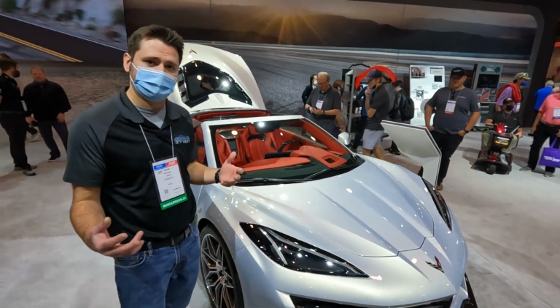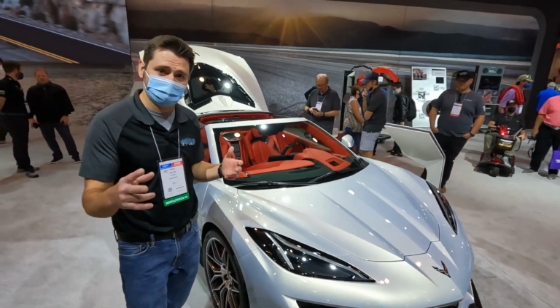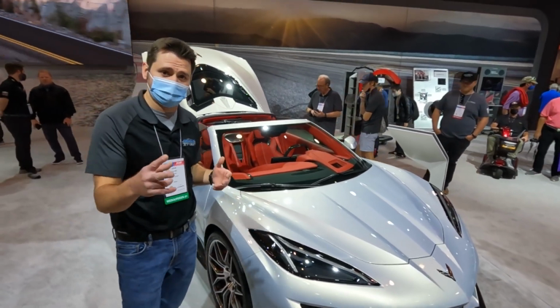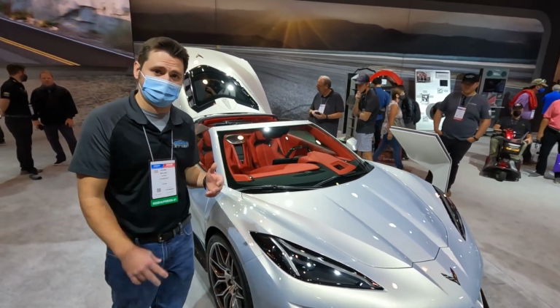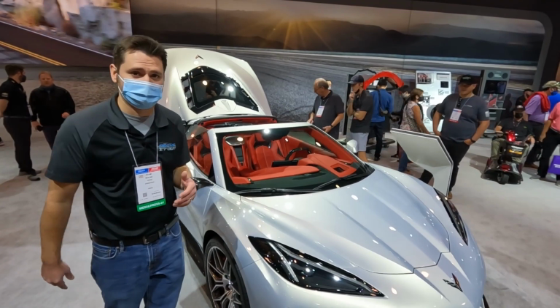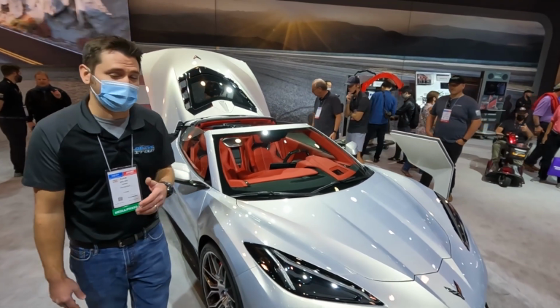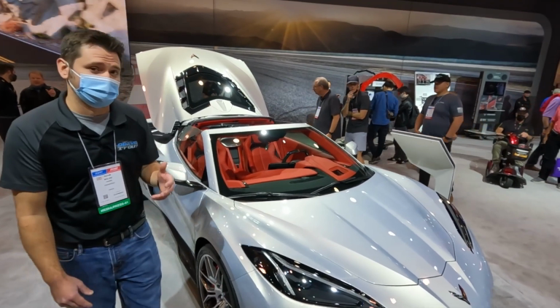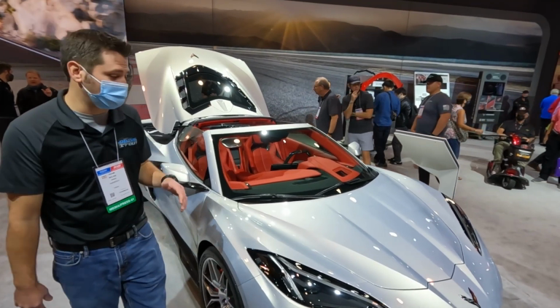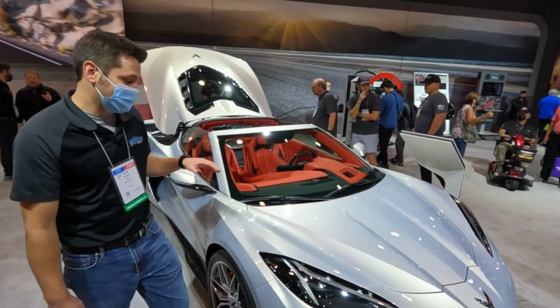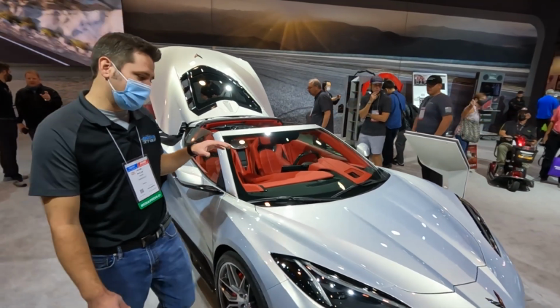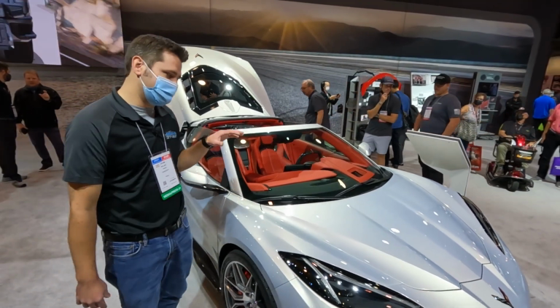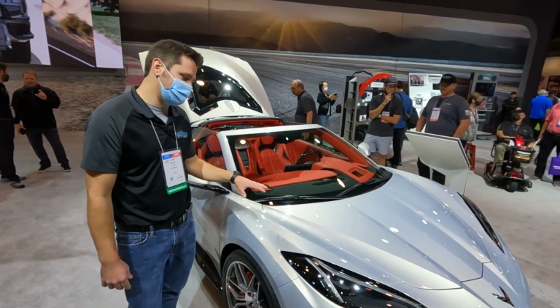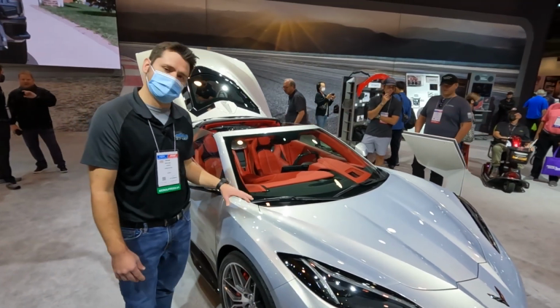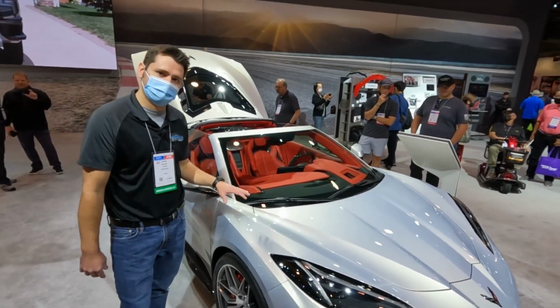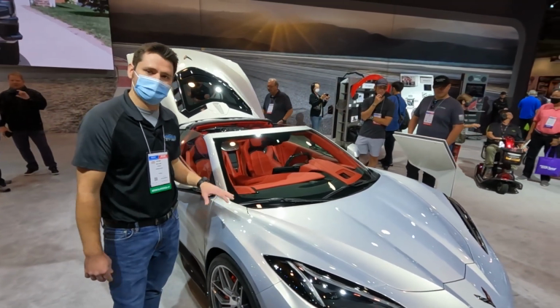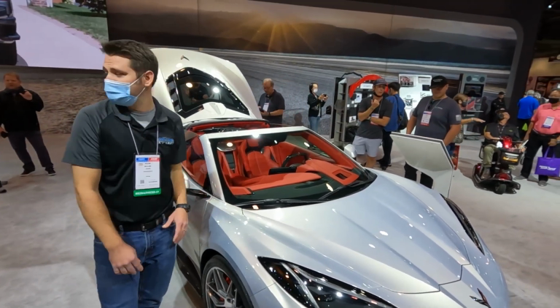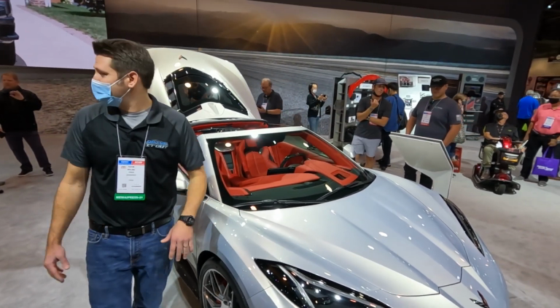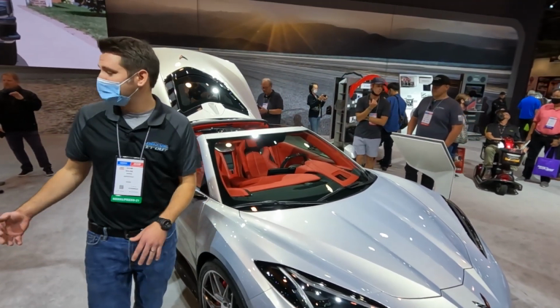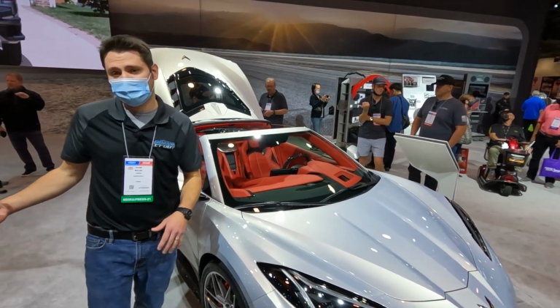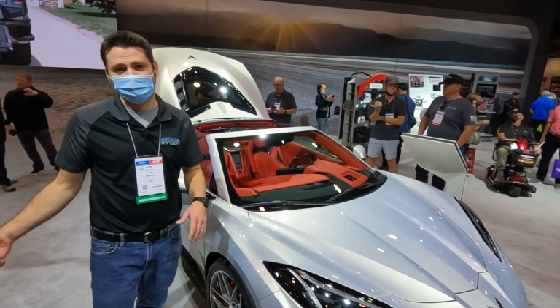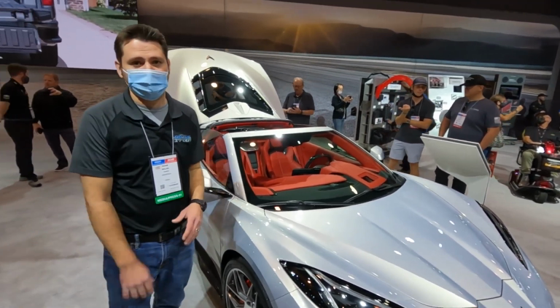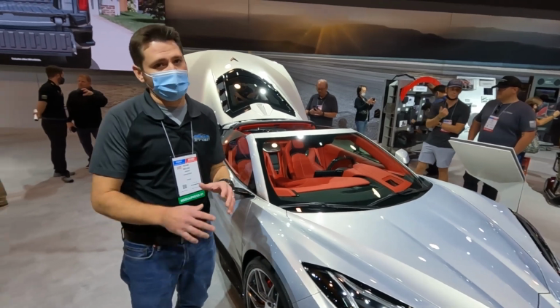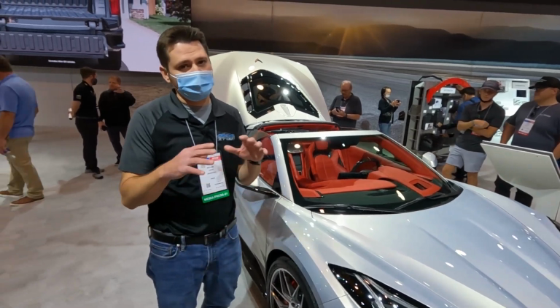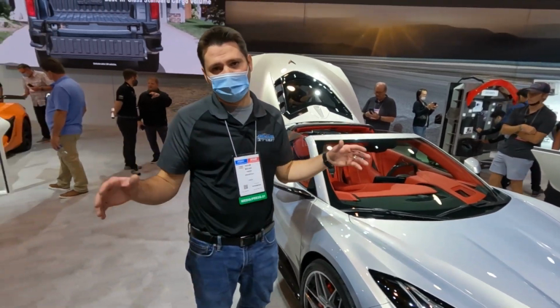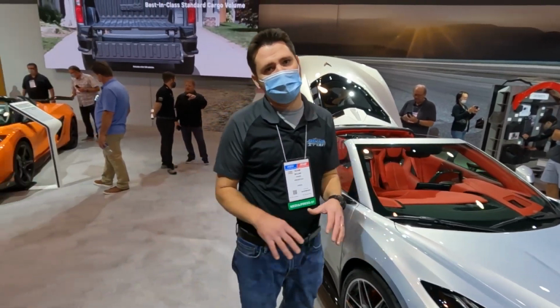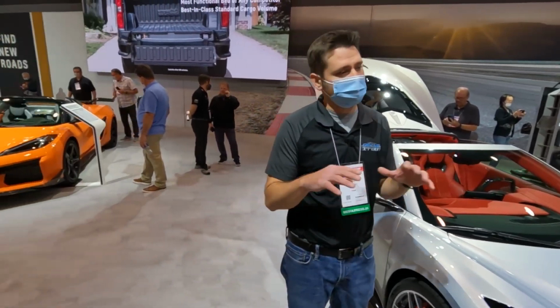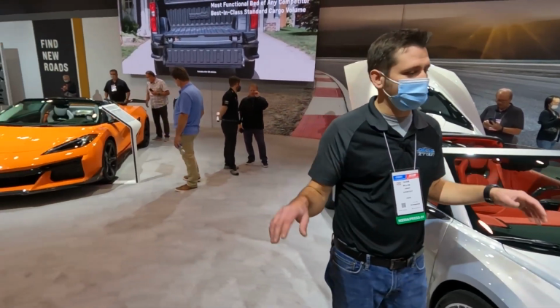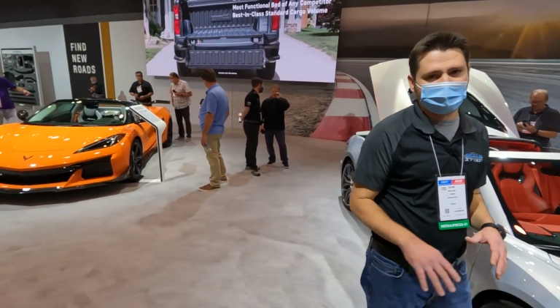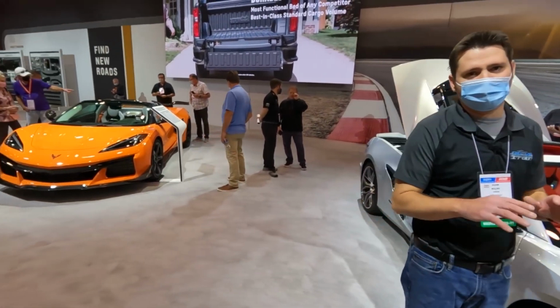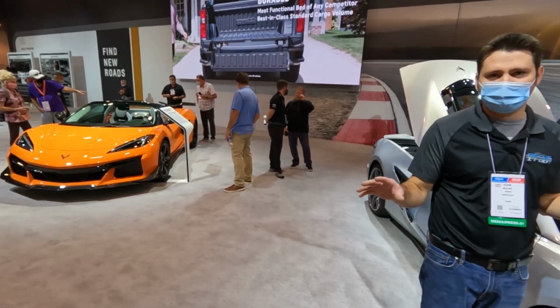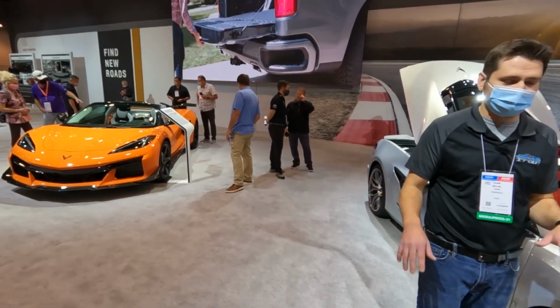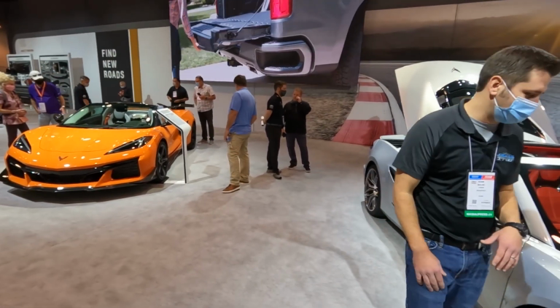They've actually brought two Z06s to this show — they've got this silver one here, and they've got the orange one over there with all the aero on it, the Z07 package and all the stuff over there.